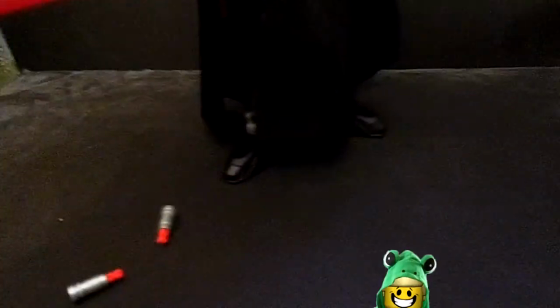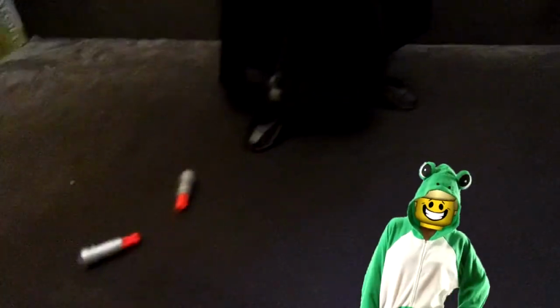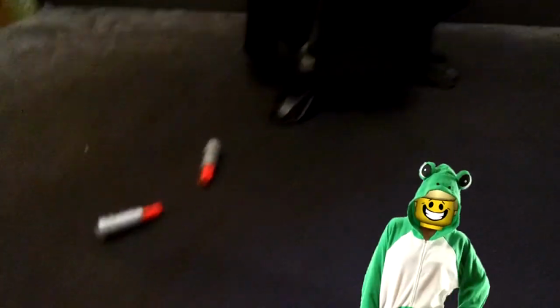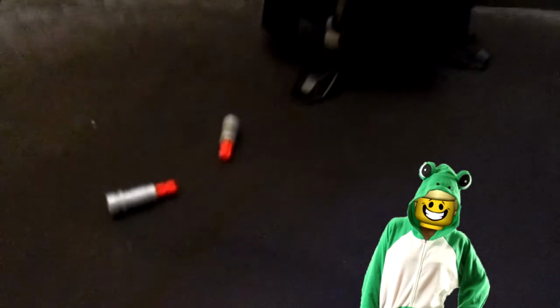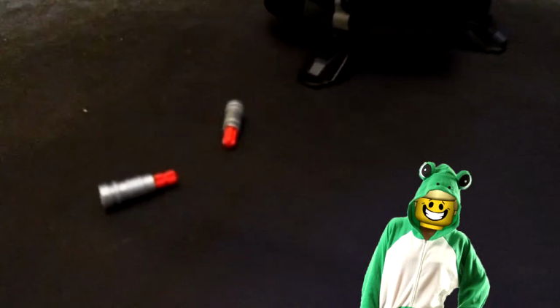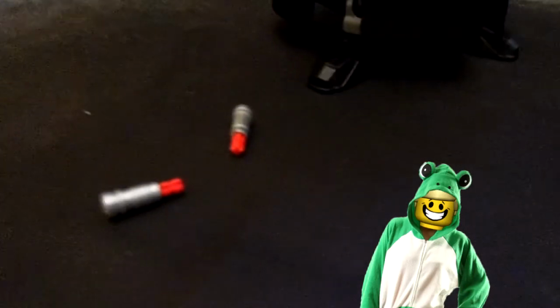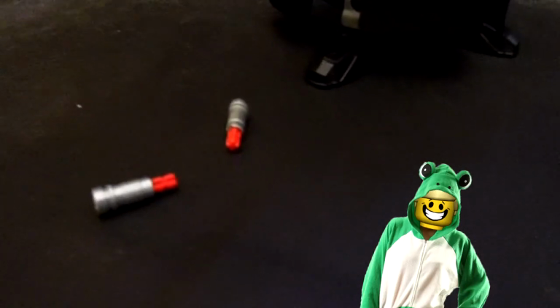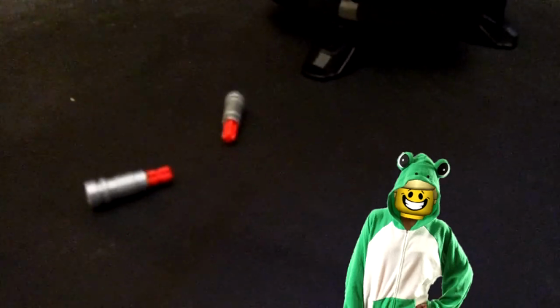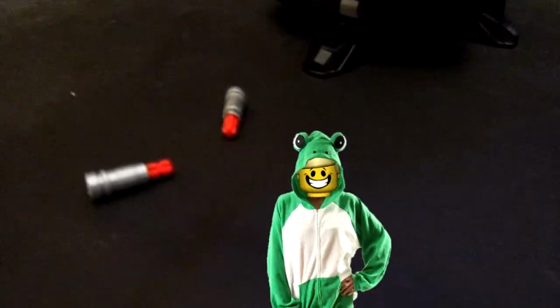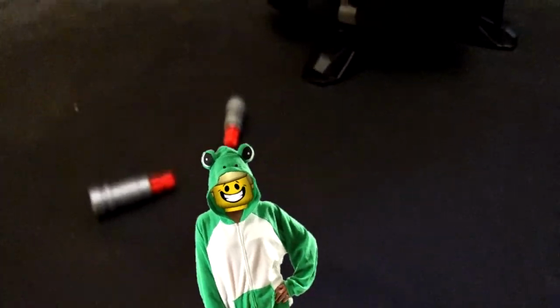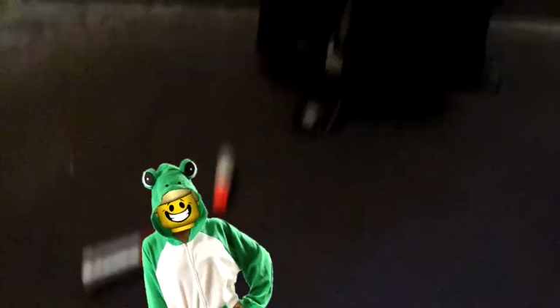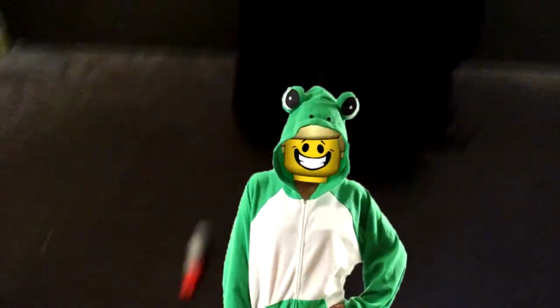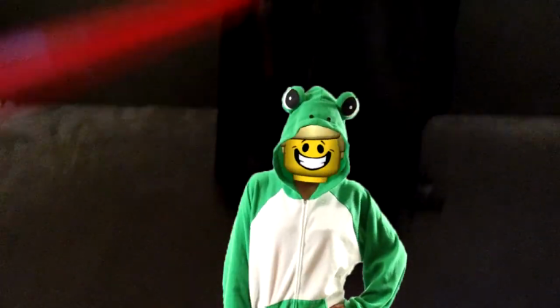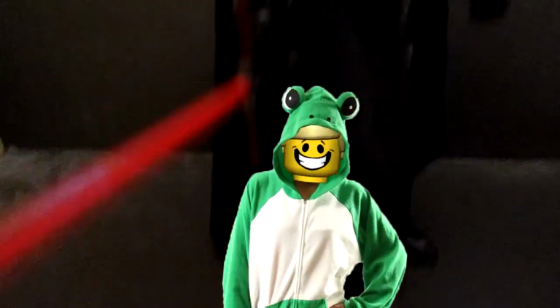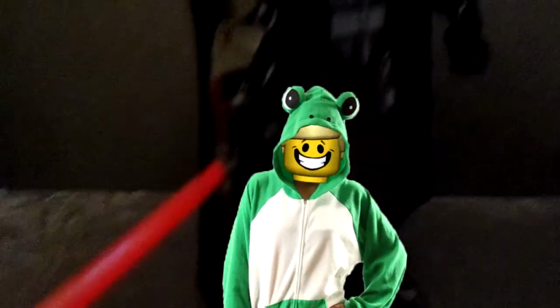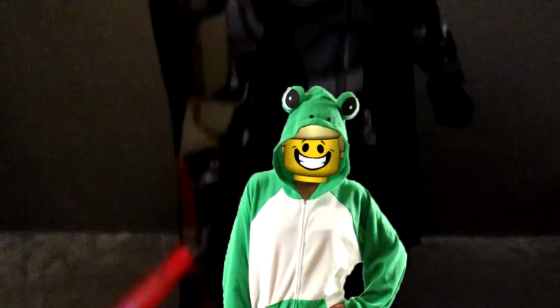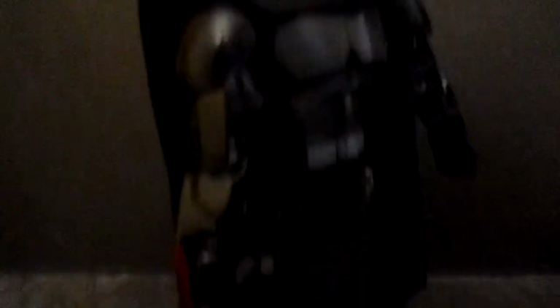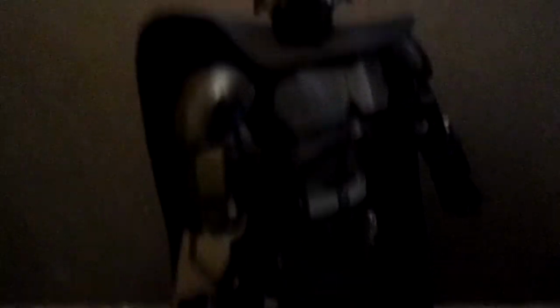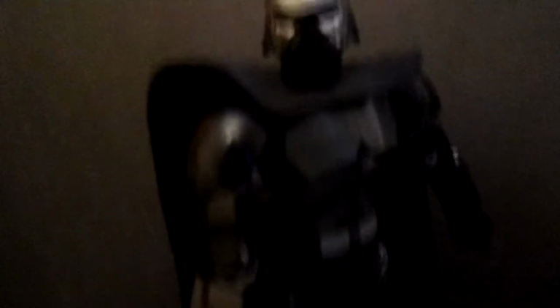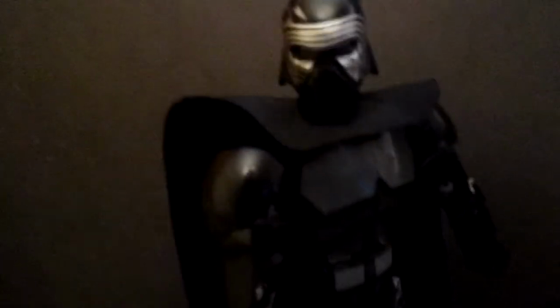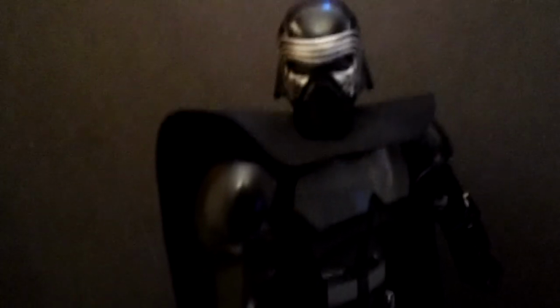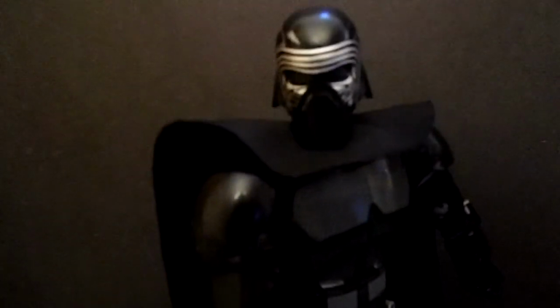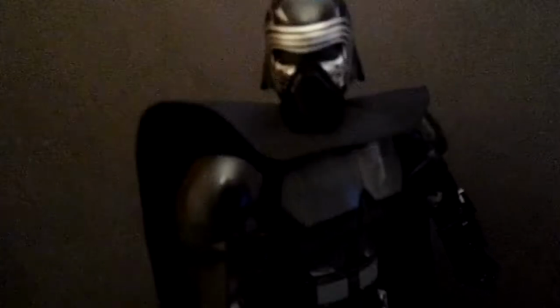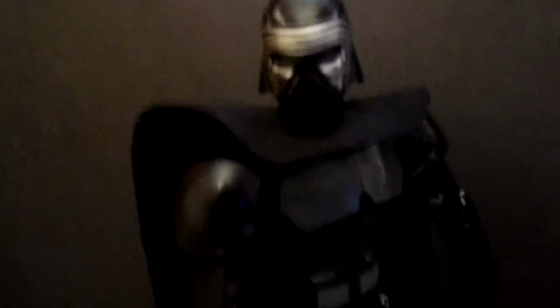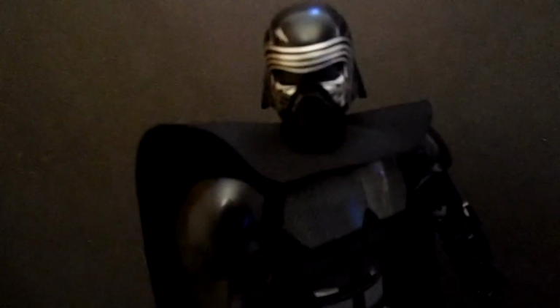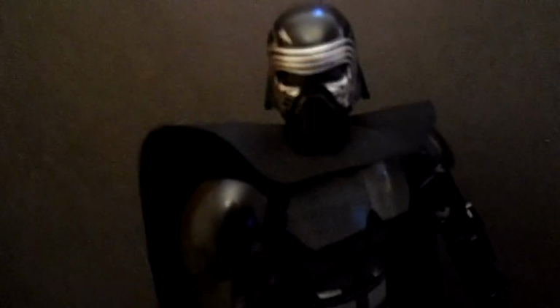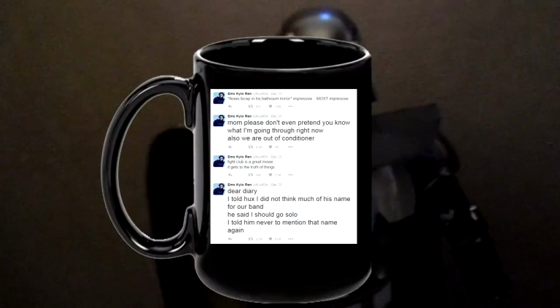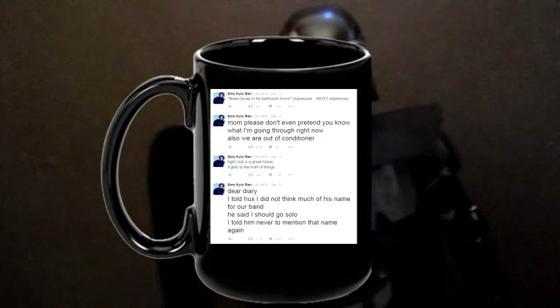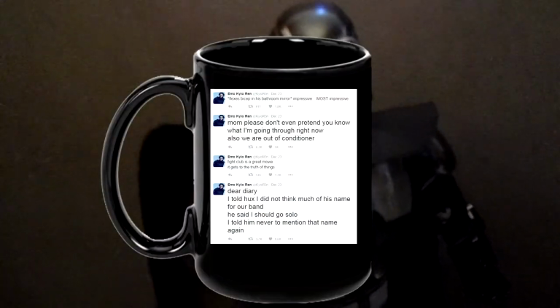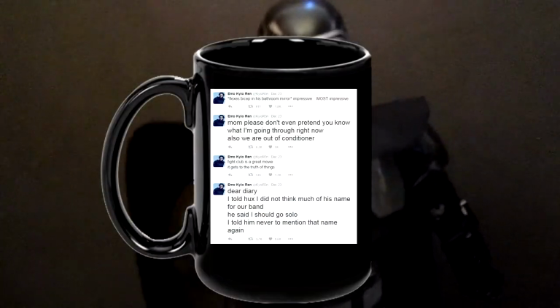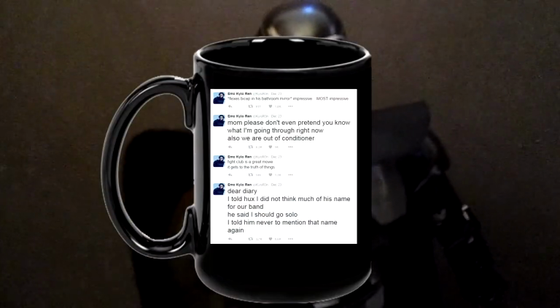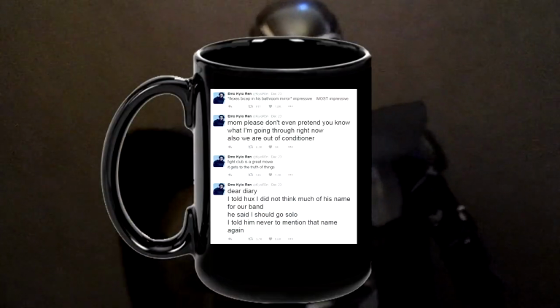Well, the set is on clearance, so go get it for pieces. This set gets a cup of emo Kylo Ren treats.